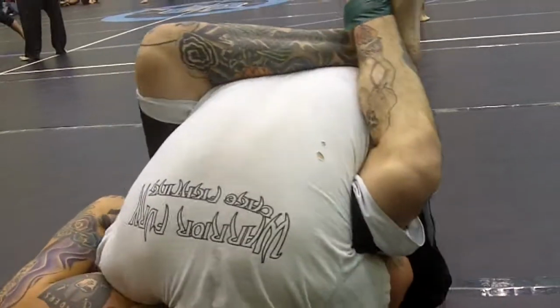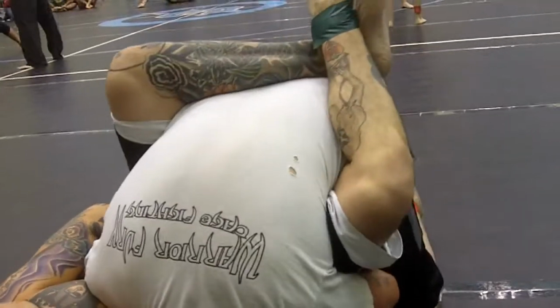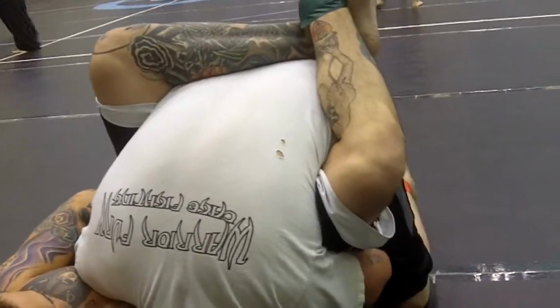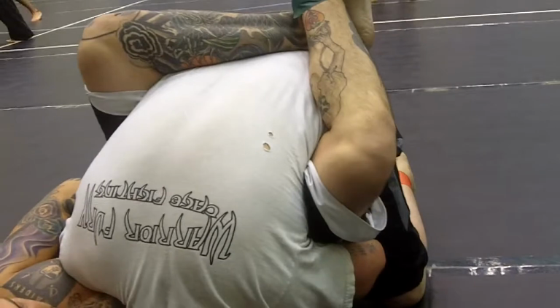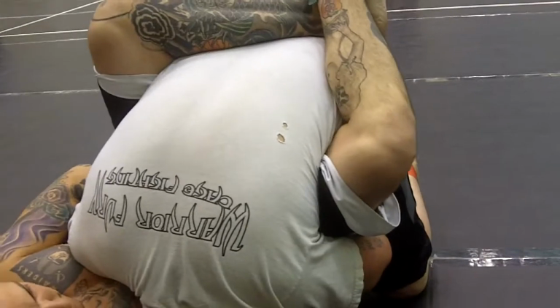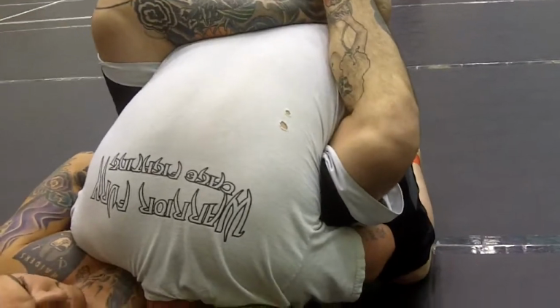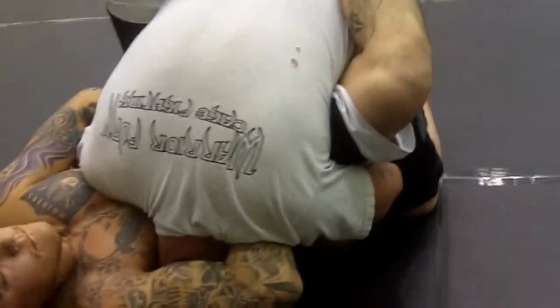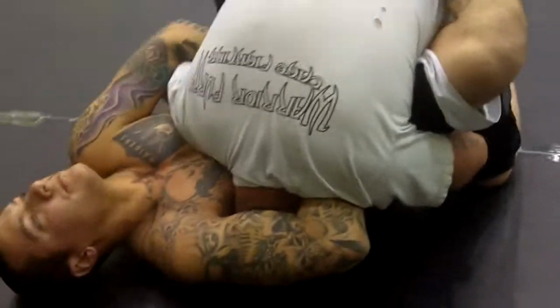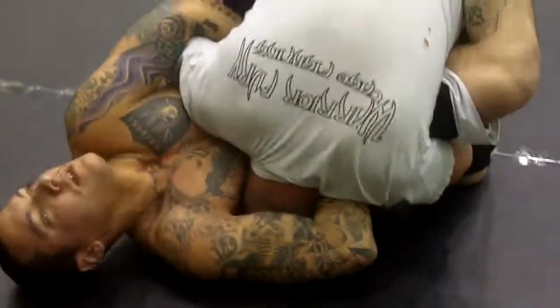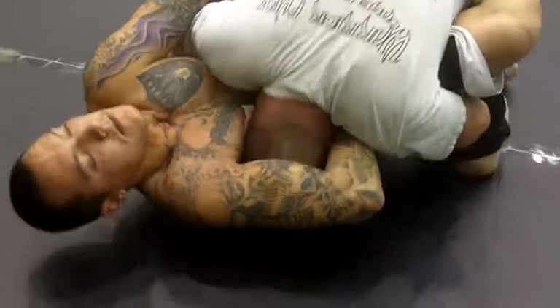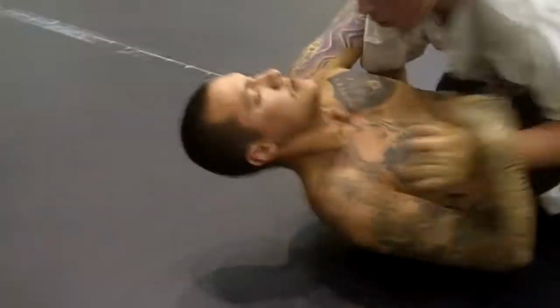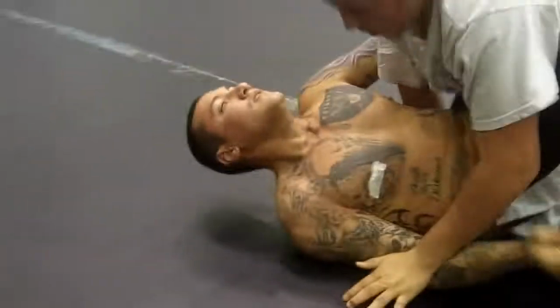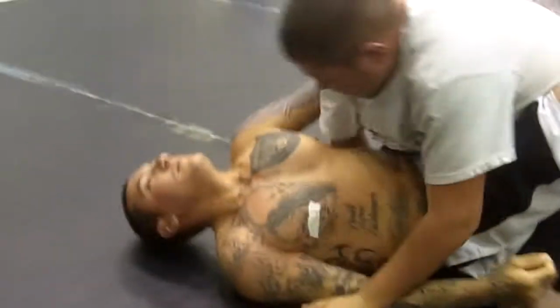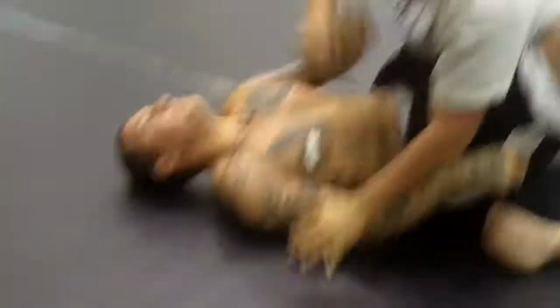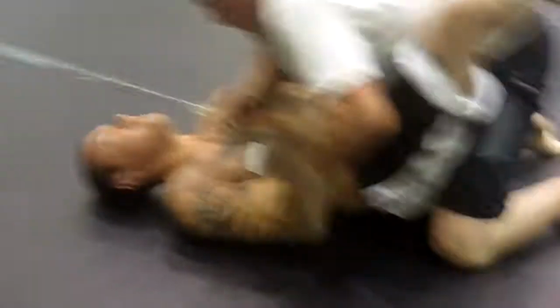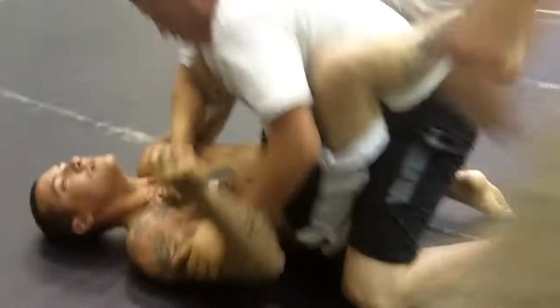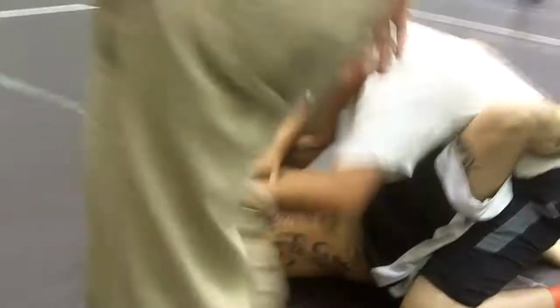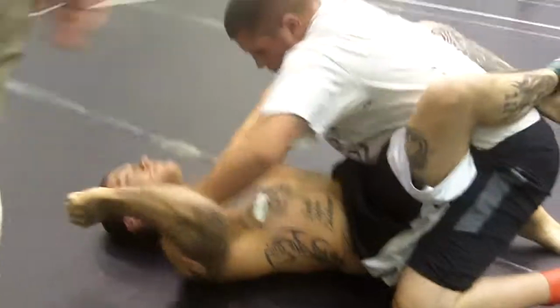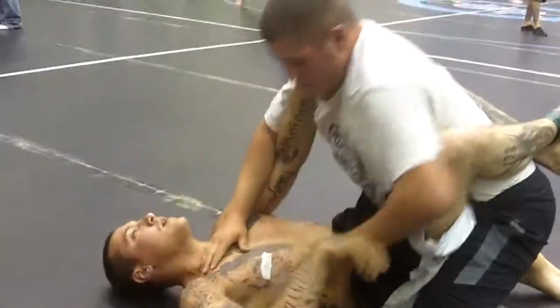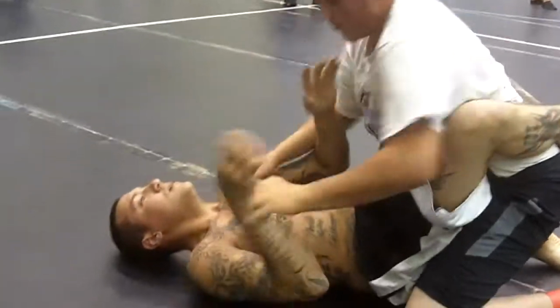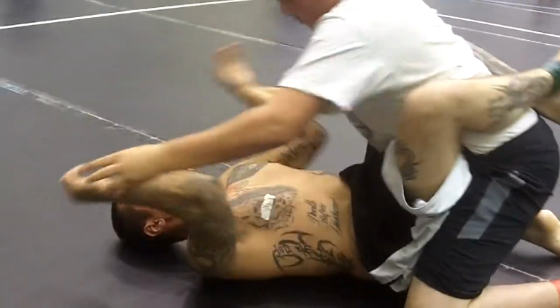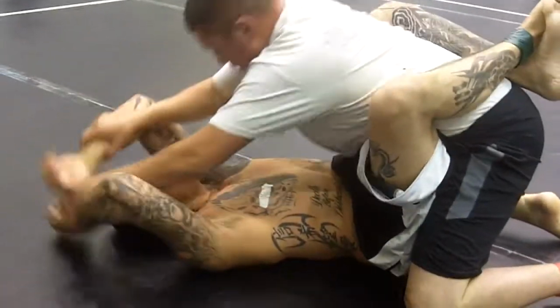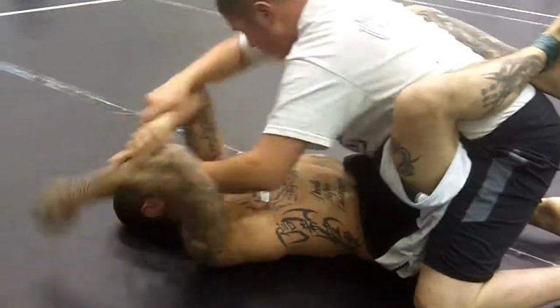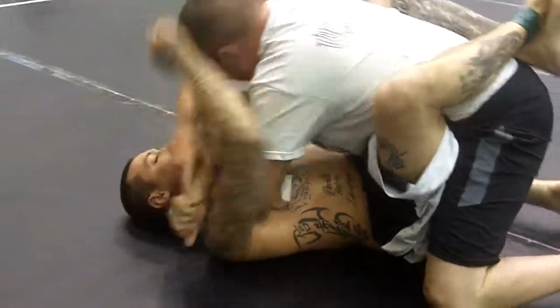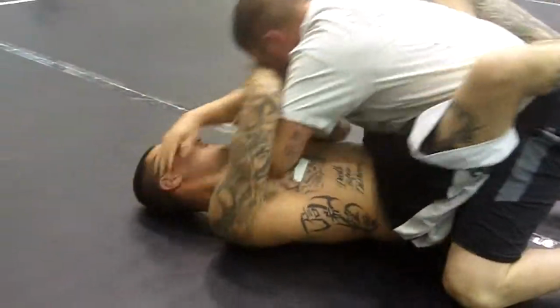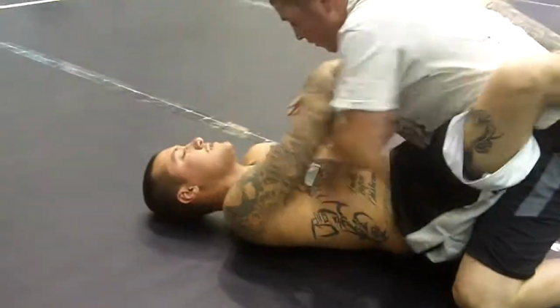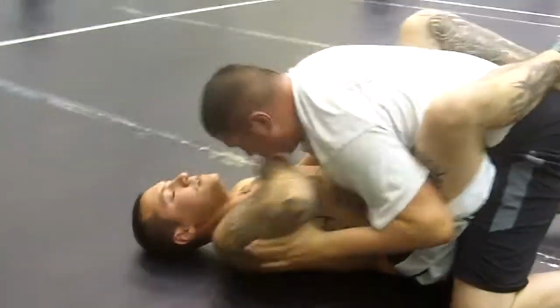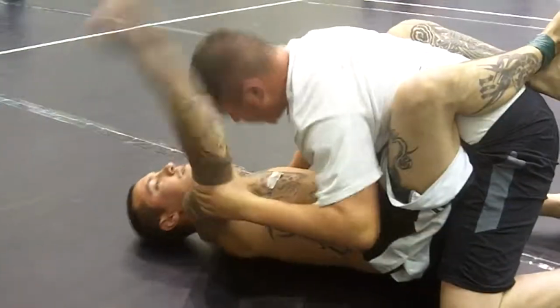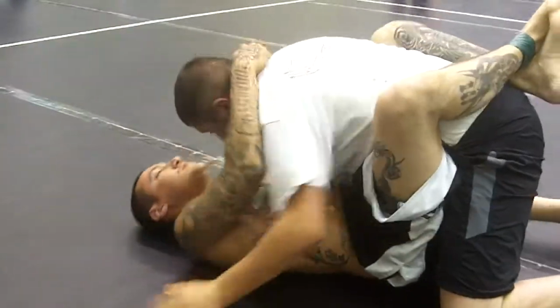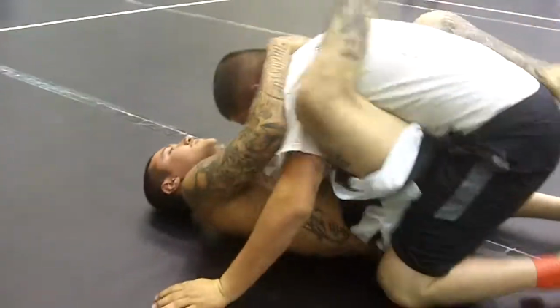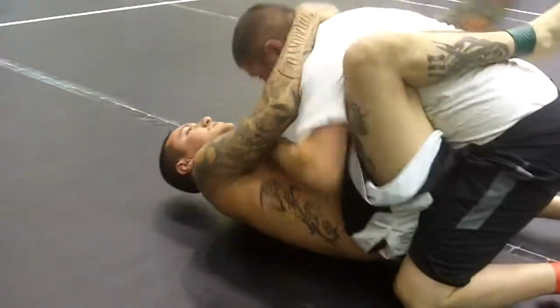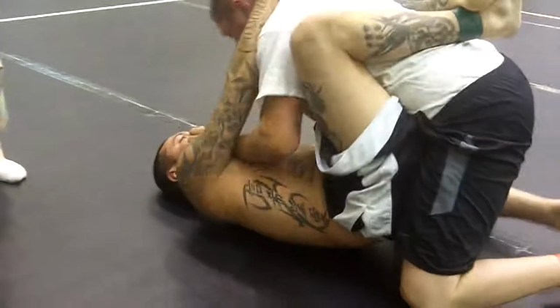There you go. Two on one, Oscar. Keep working out, he'll get tired. There you go. I told you. You got another move. There you go. Let's start moving. Keep your hands off the mat. Hands off the mat.